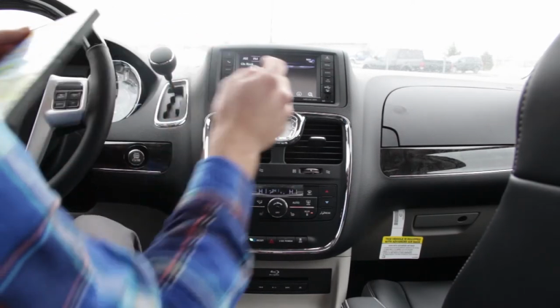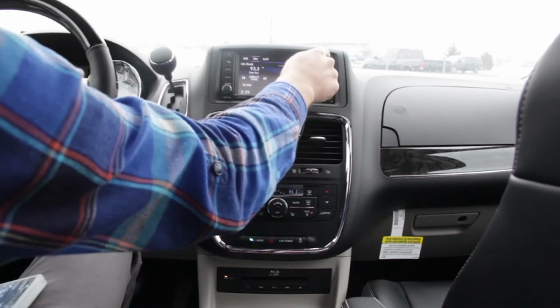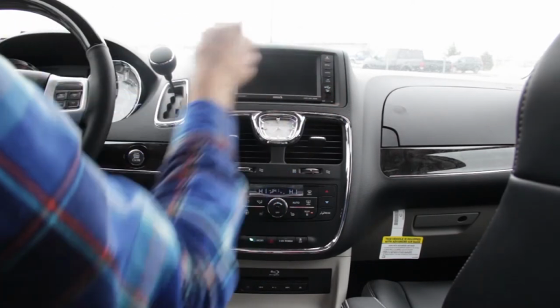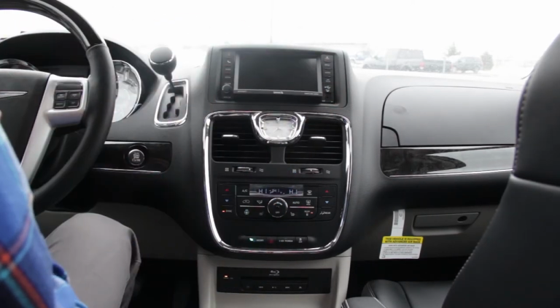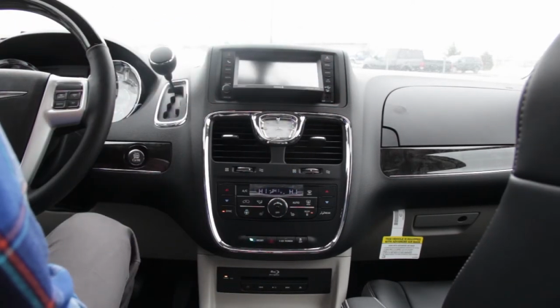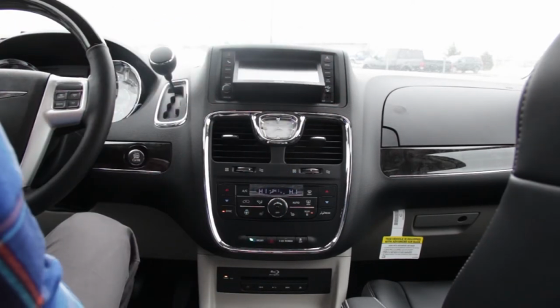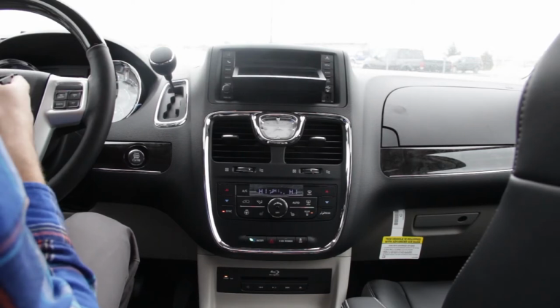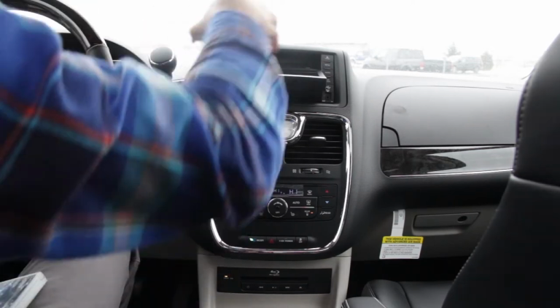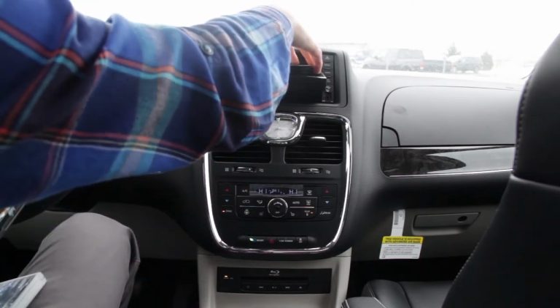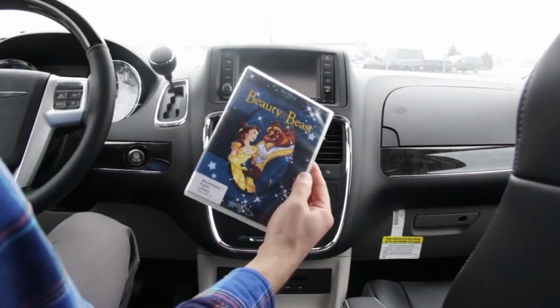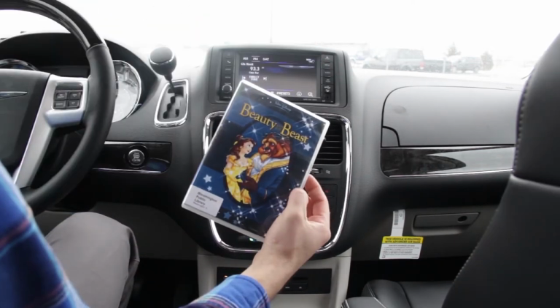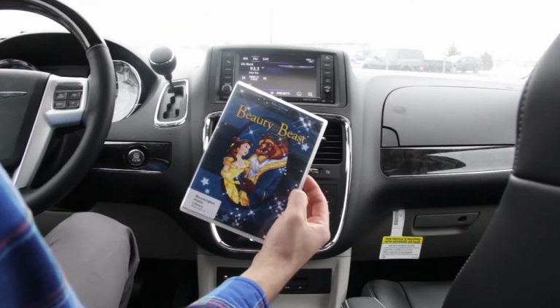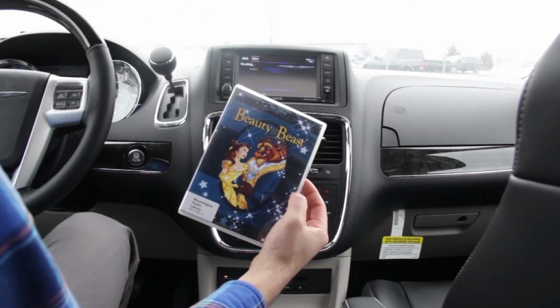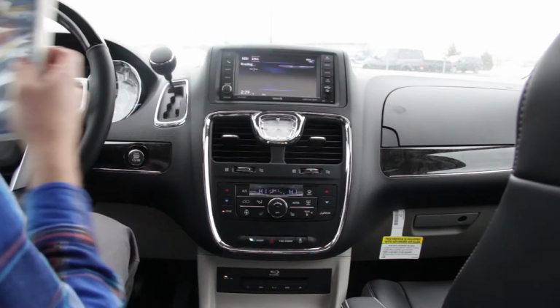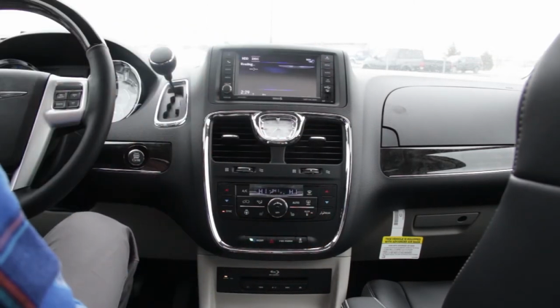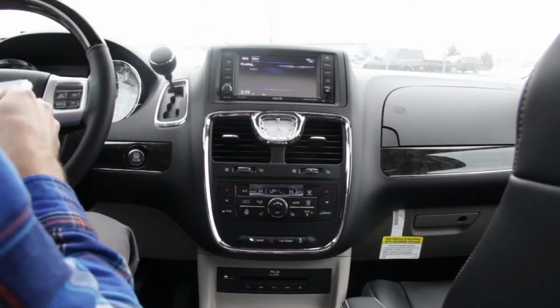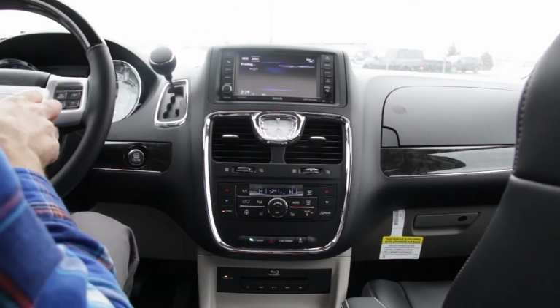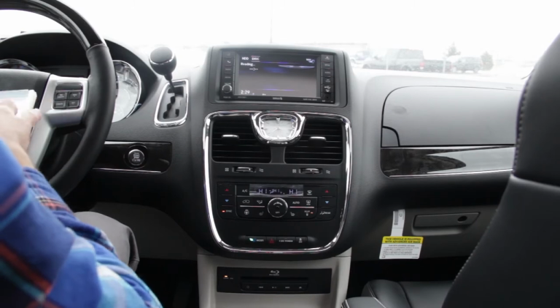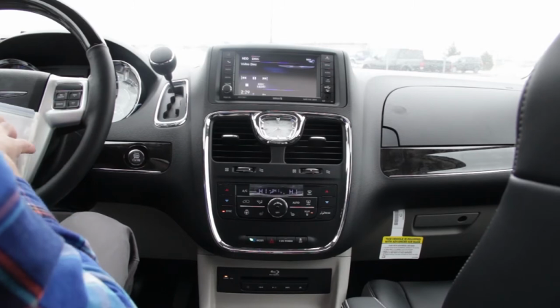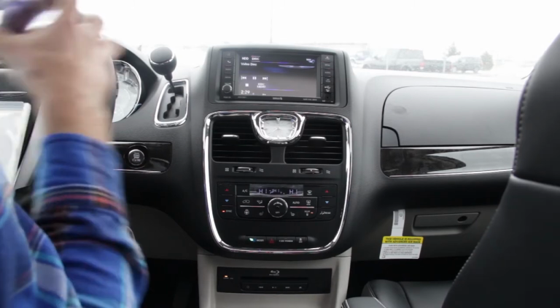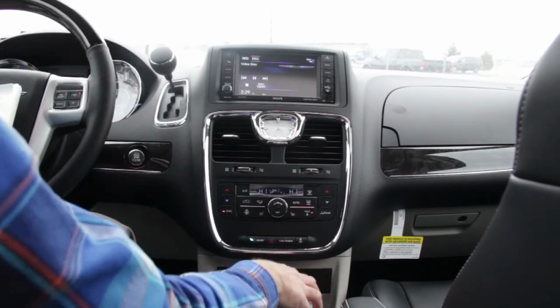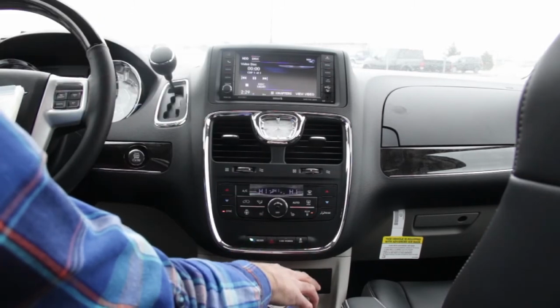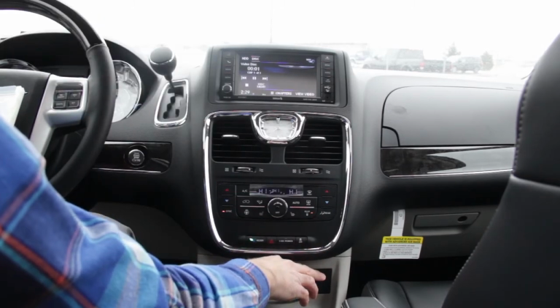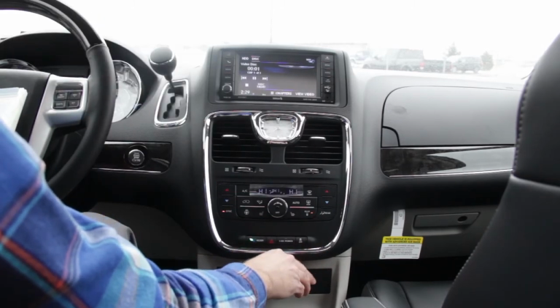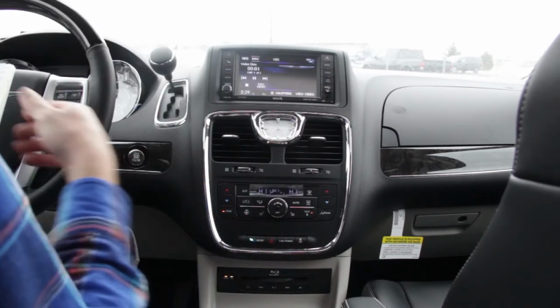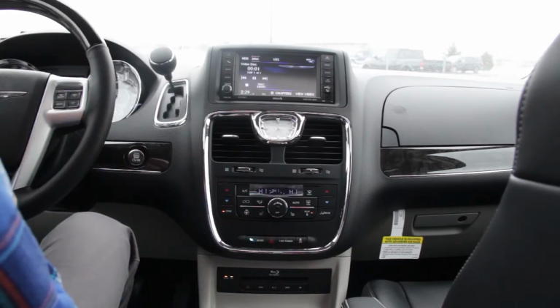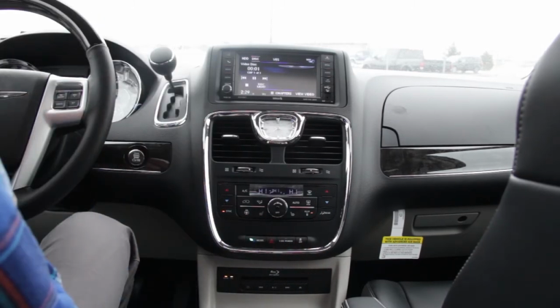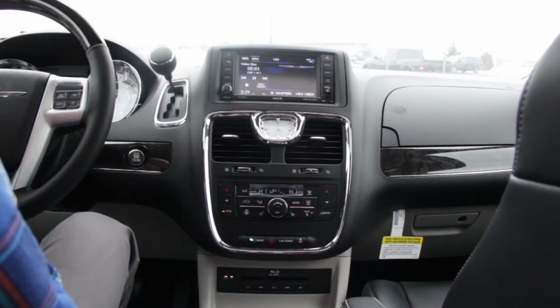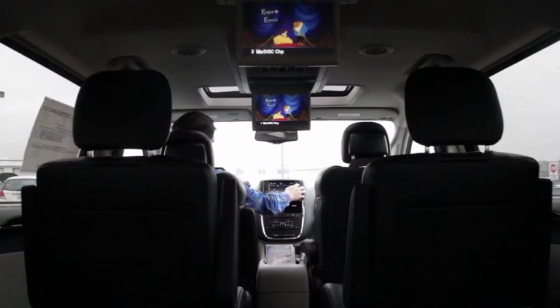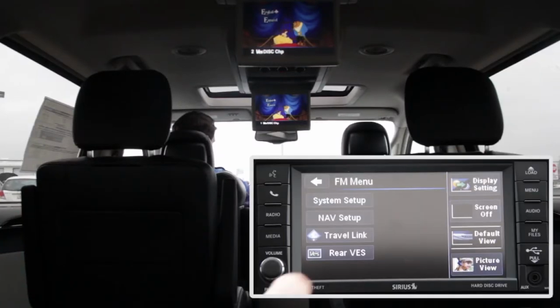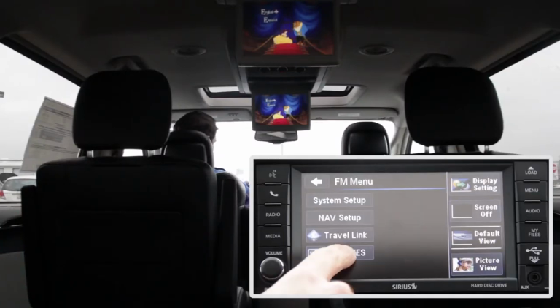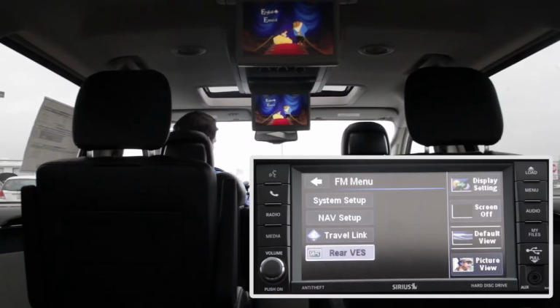Load the Magic School Bus DVD into the Media Center and press the eject button to load the disc. Load Beauty and the Beast into the Blu-ray player, also called the VES. Press the Menu button, then Rear VES.